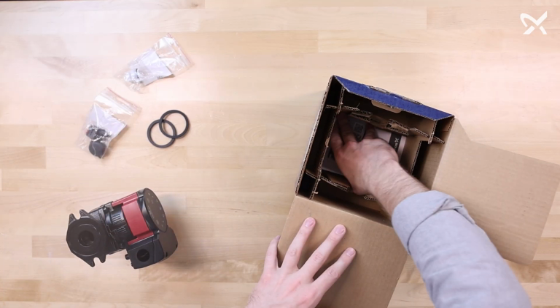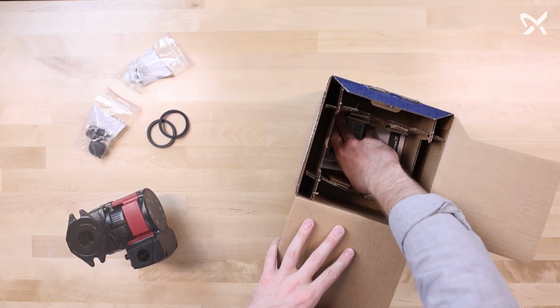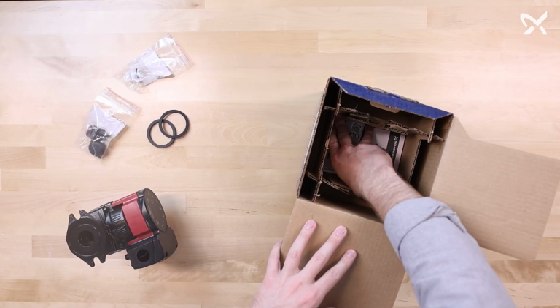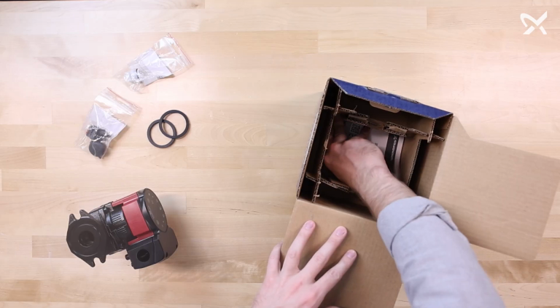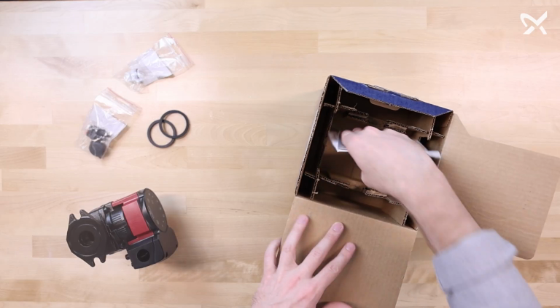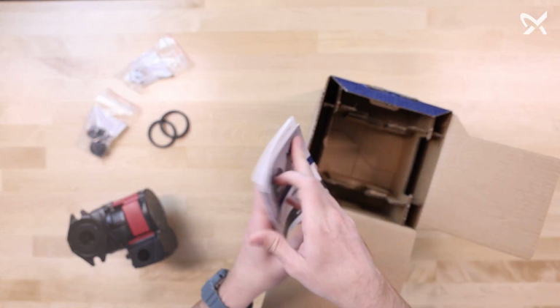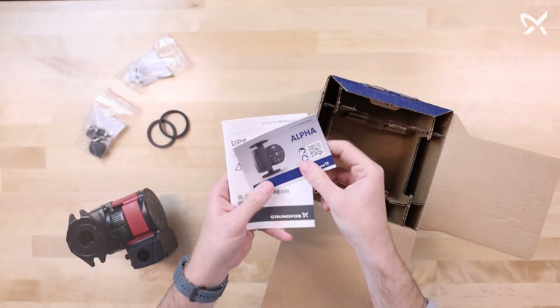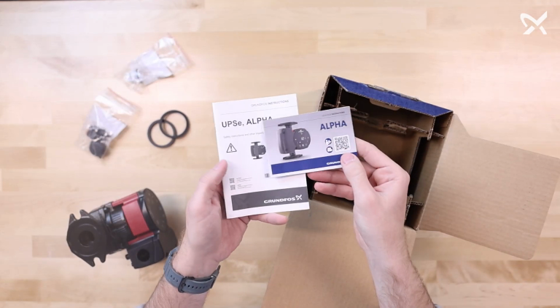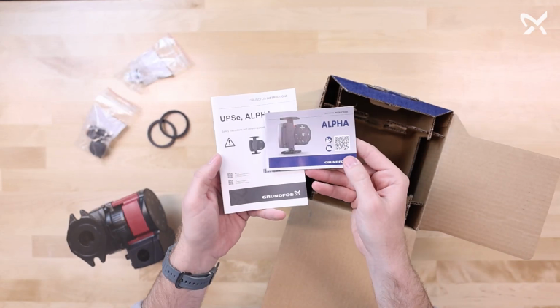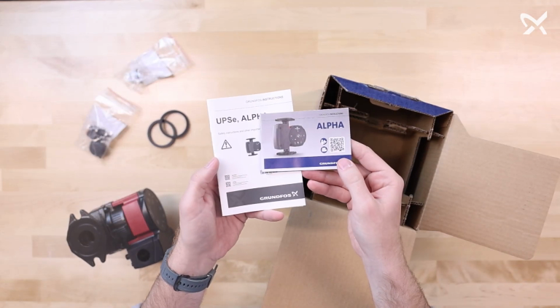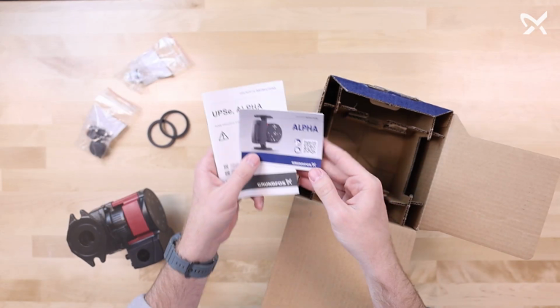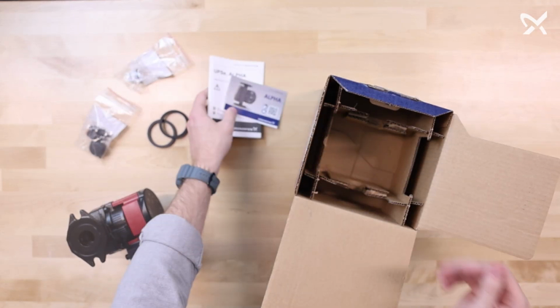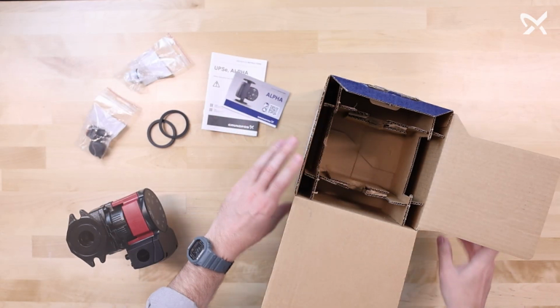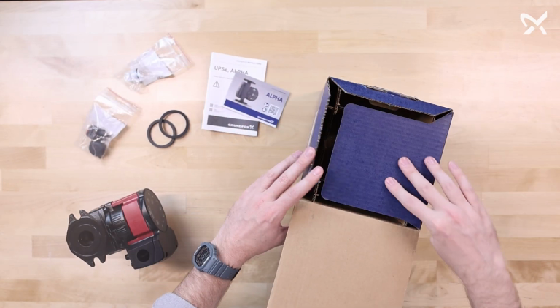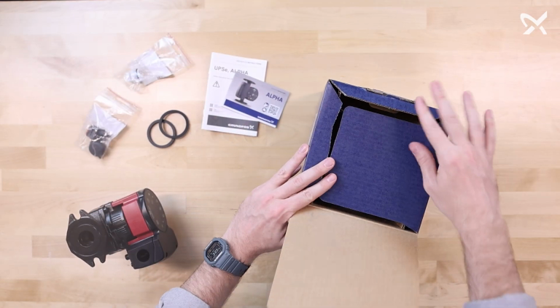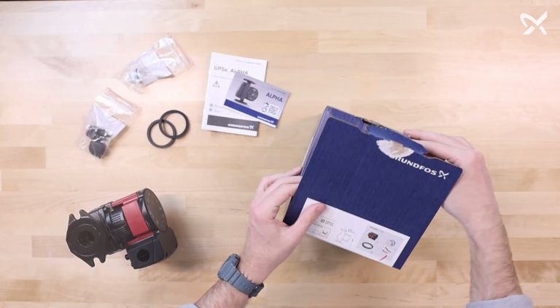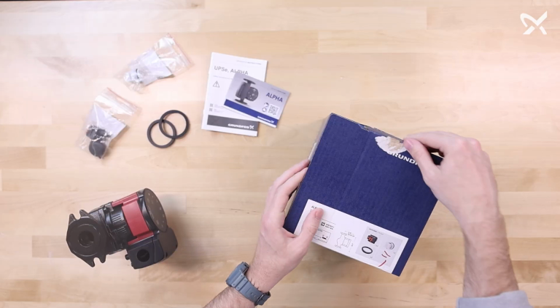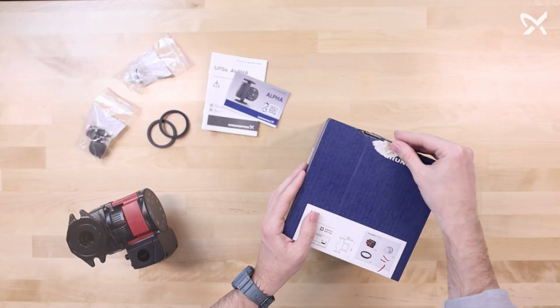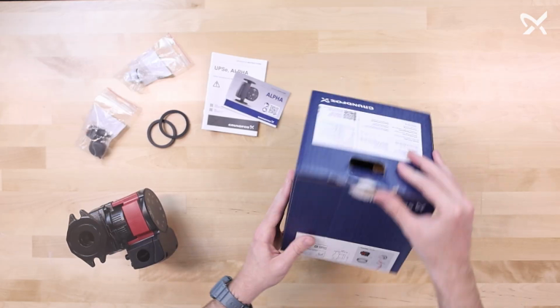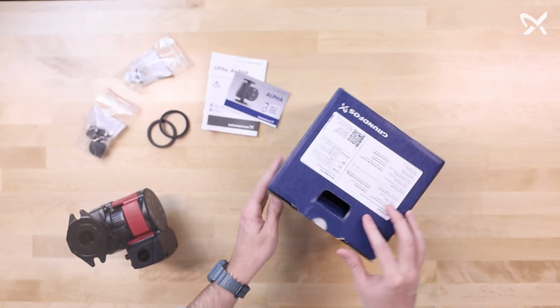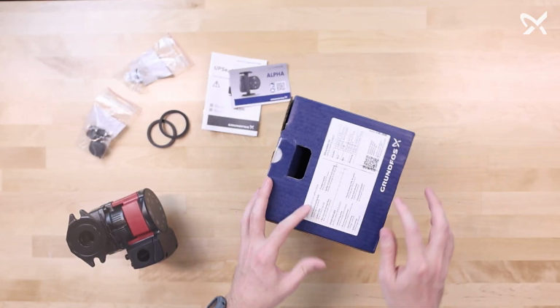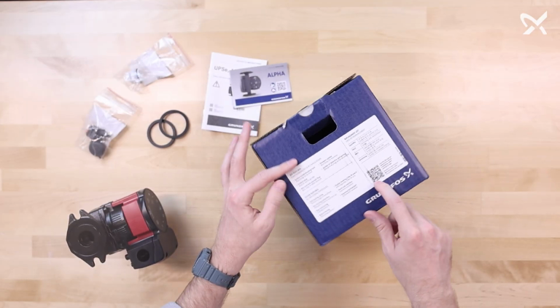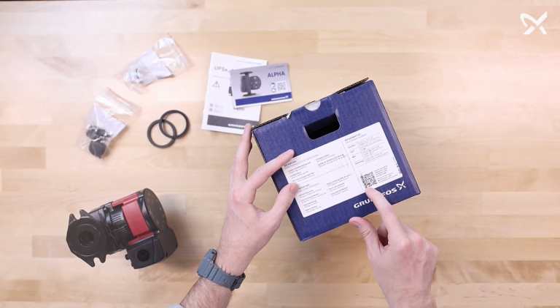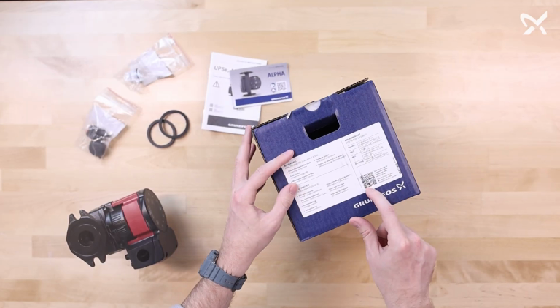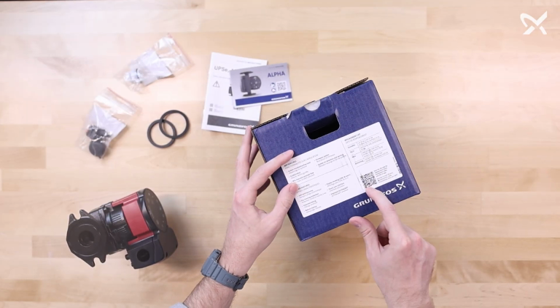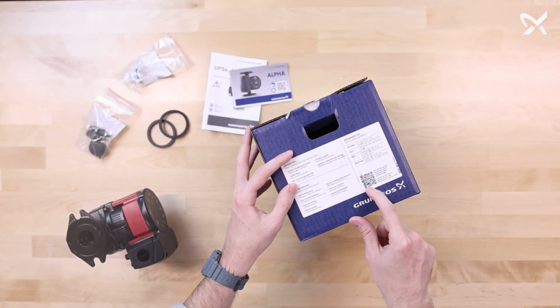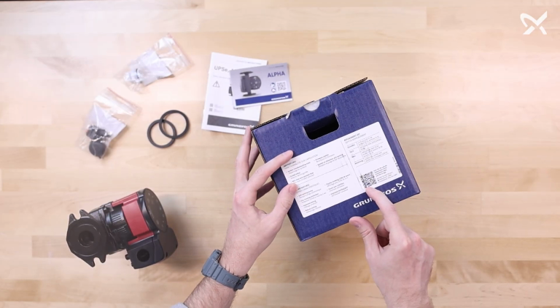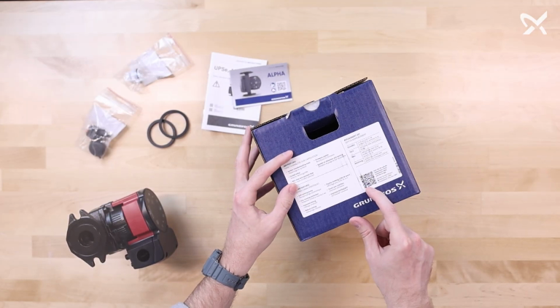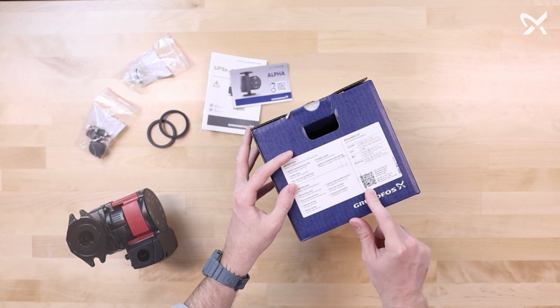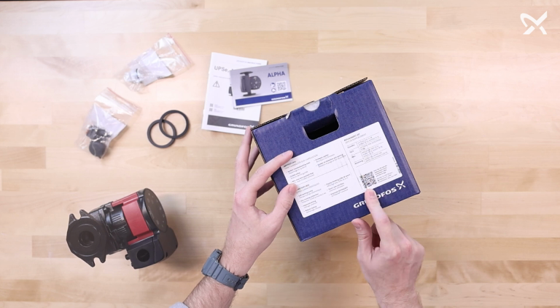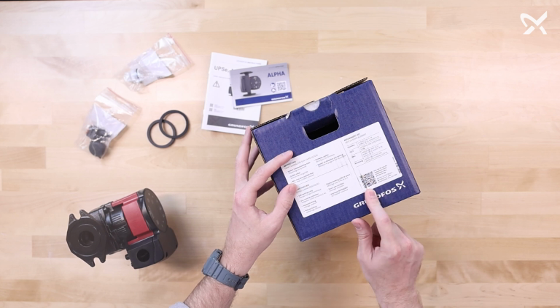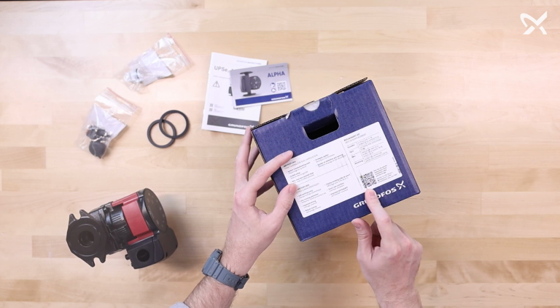There are also safety and installation booklets on the inside. Lastly, on the side of the box, you can scan this QR code in case you need additional resources, which can be found on the Grundfoss website.